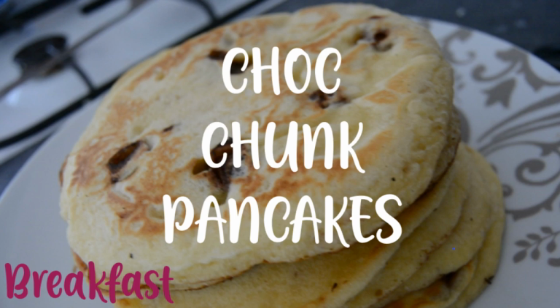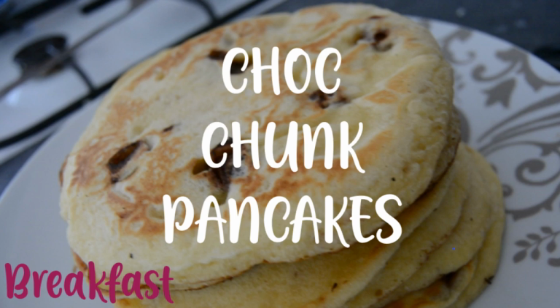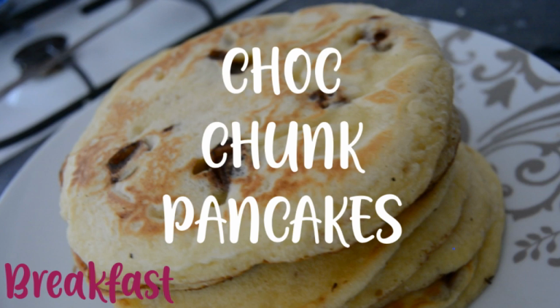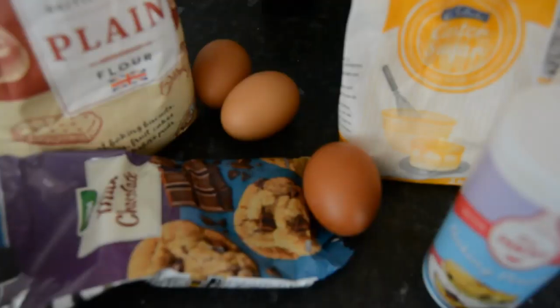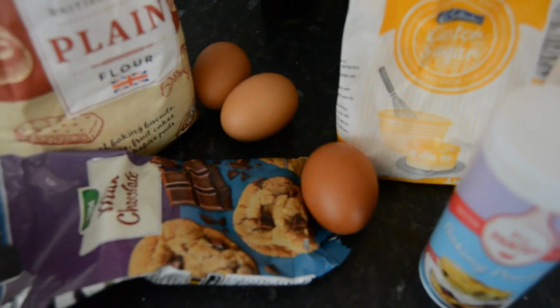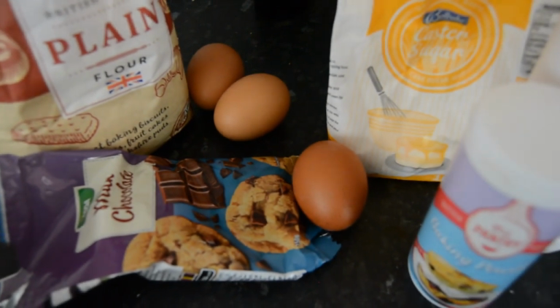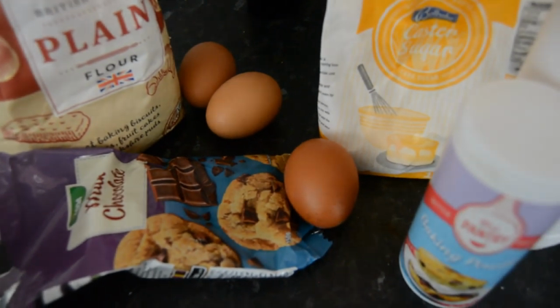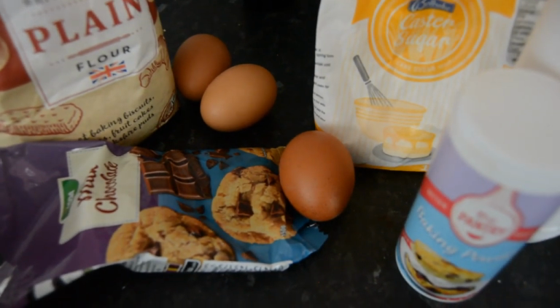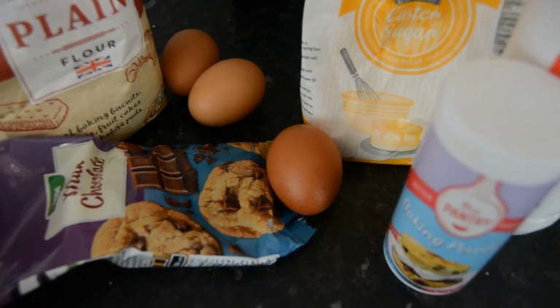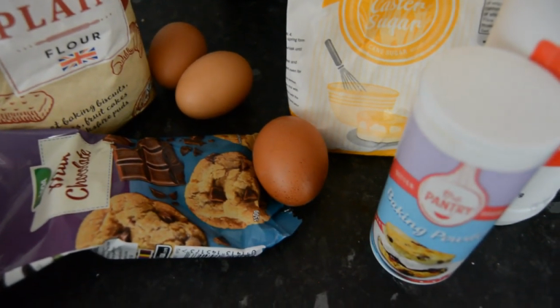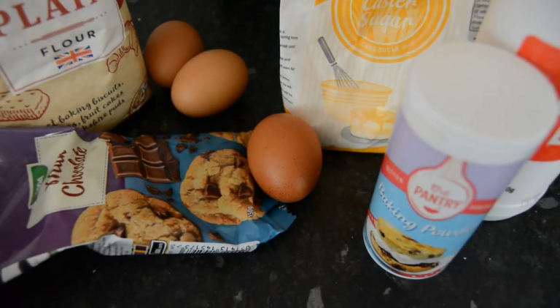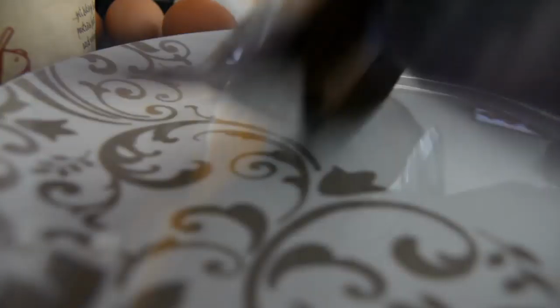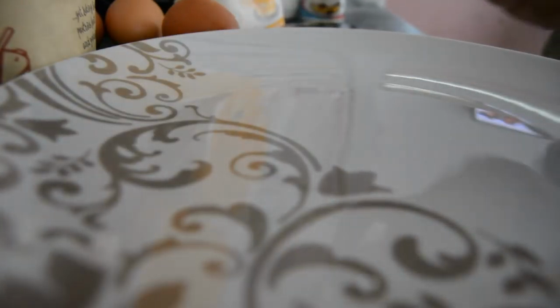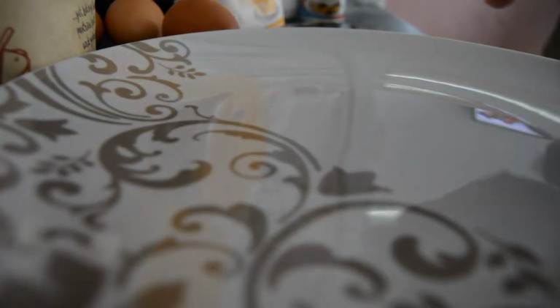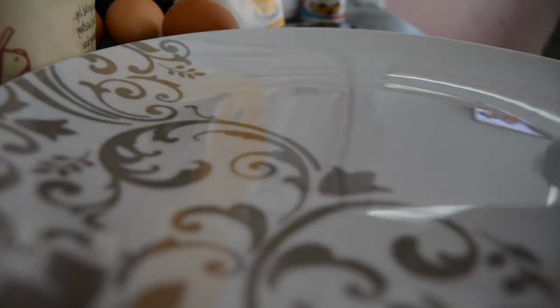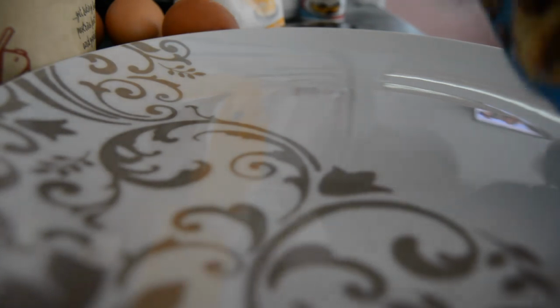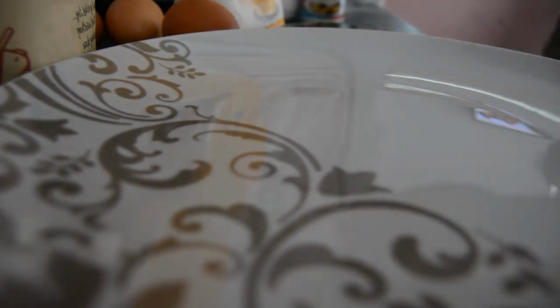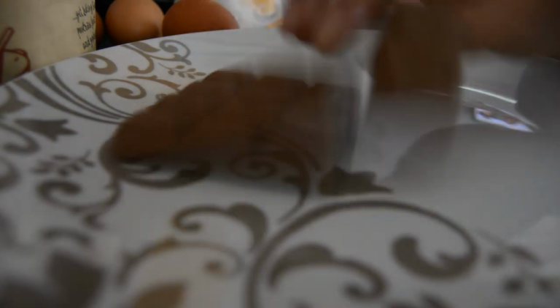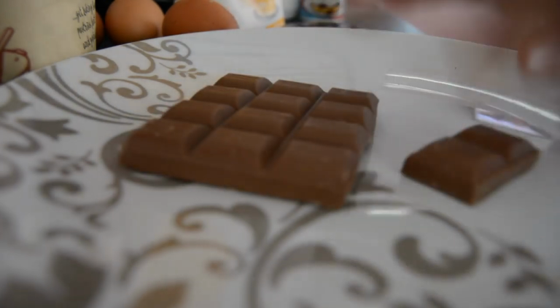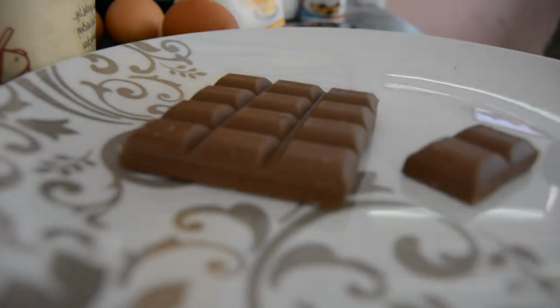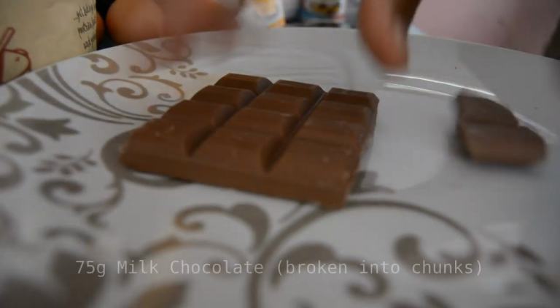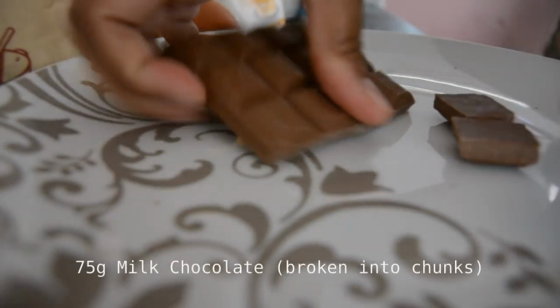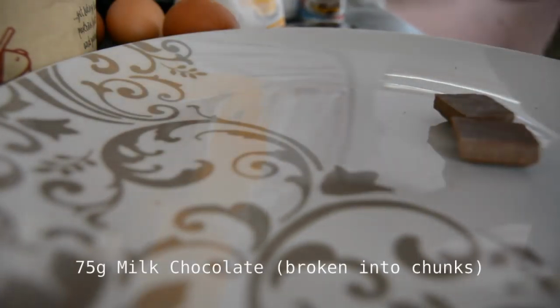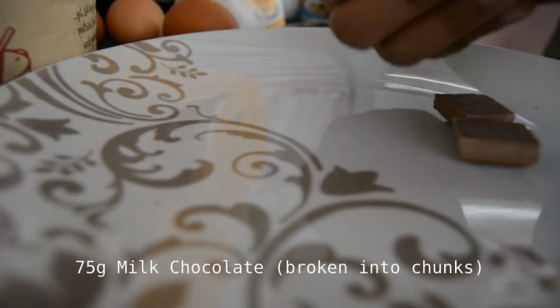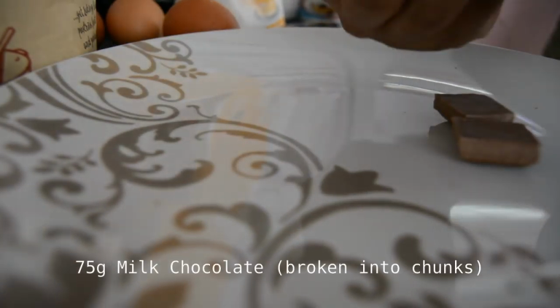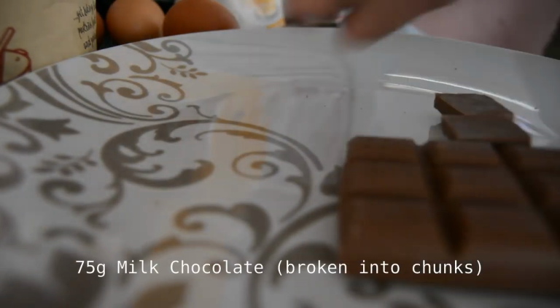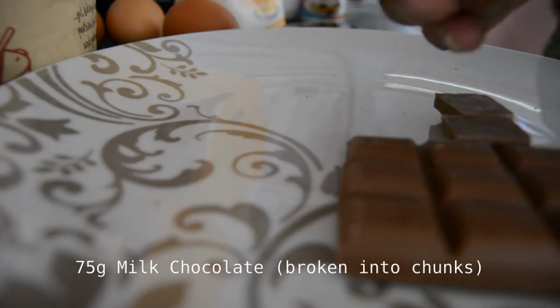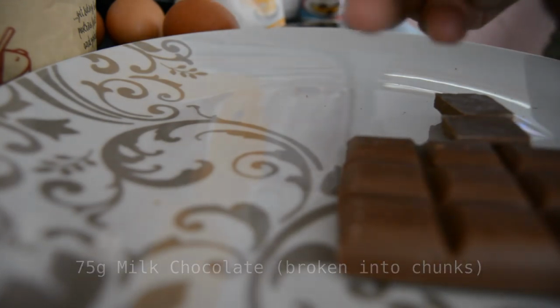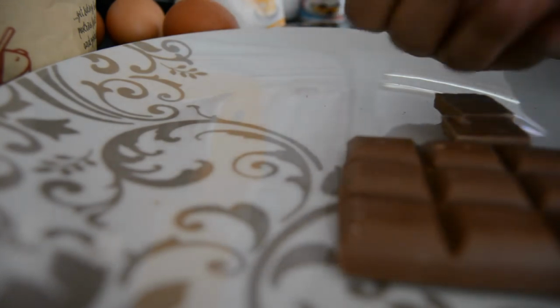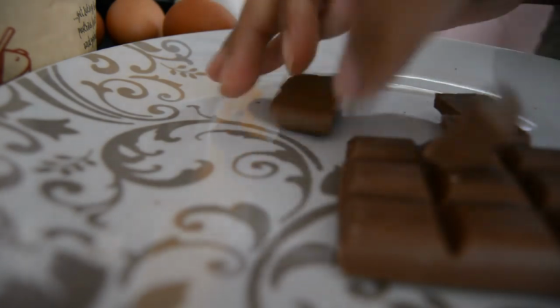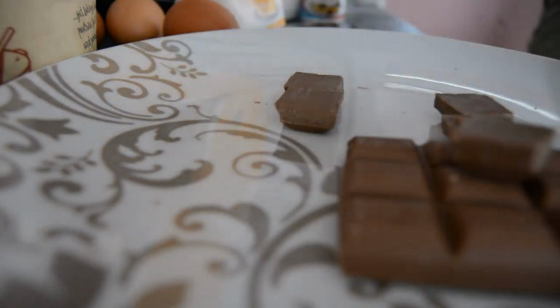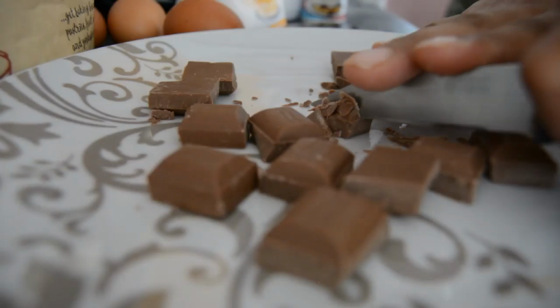So there's all my ingredients. I used about 75 grams of milk chocolate and I broke it into chunks.